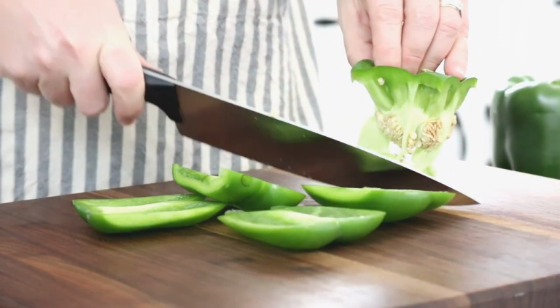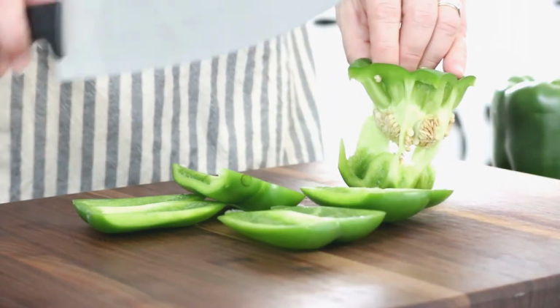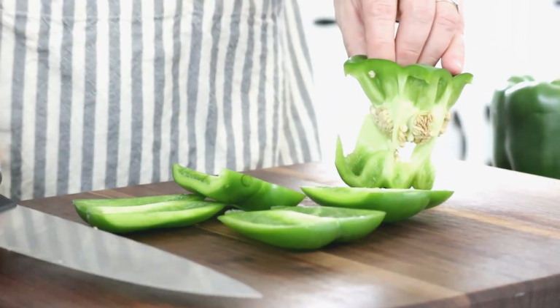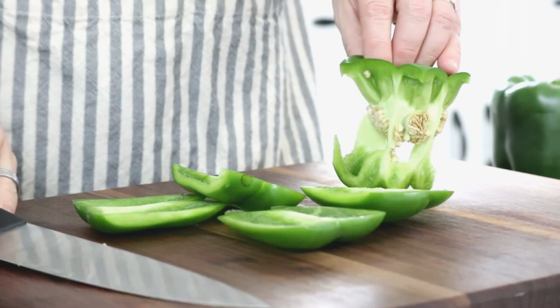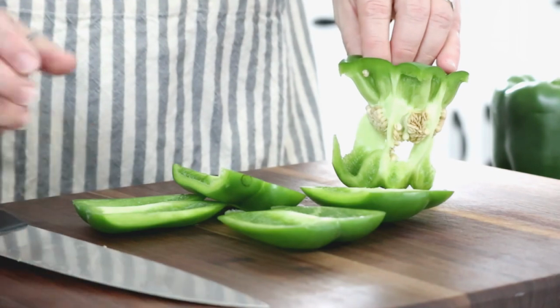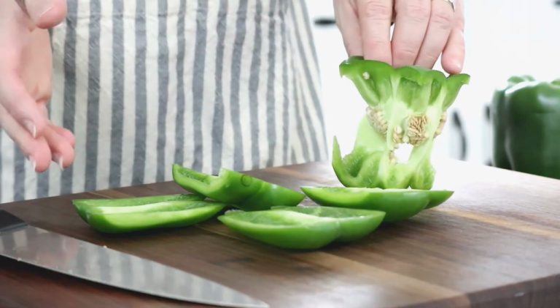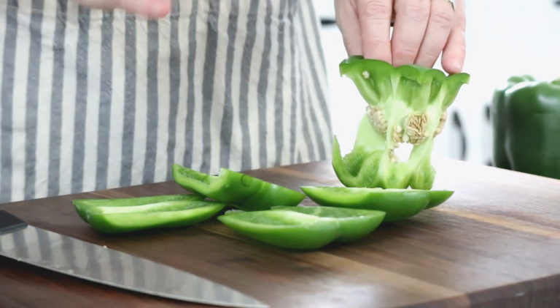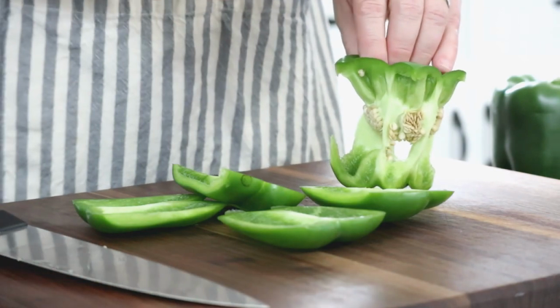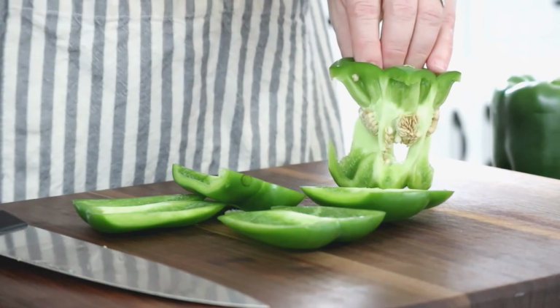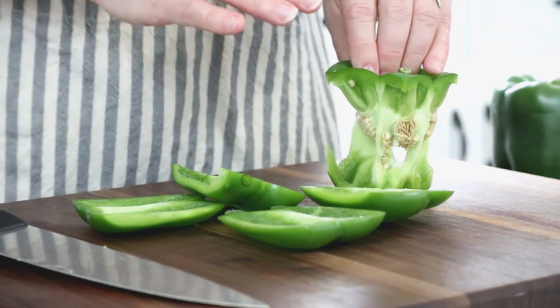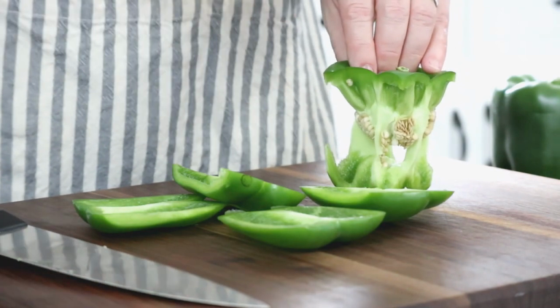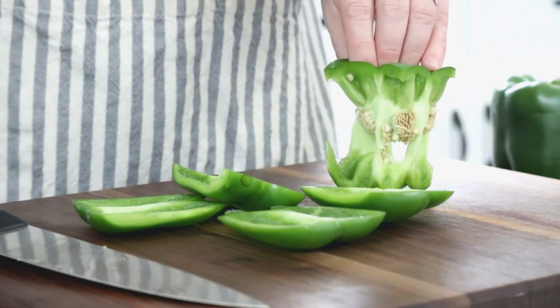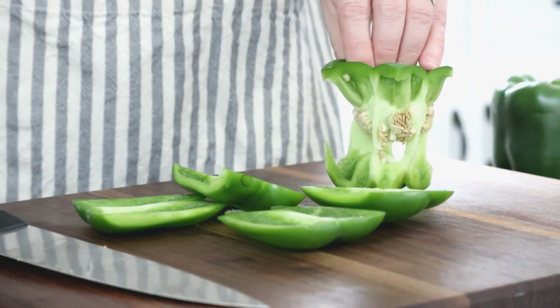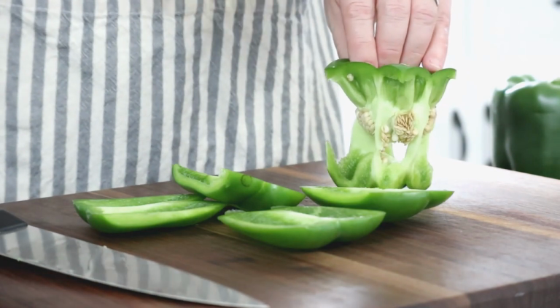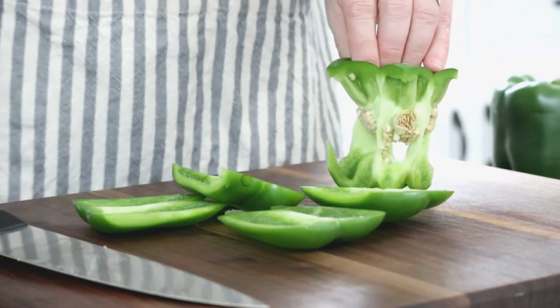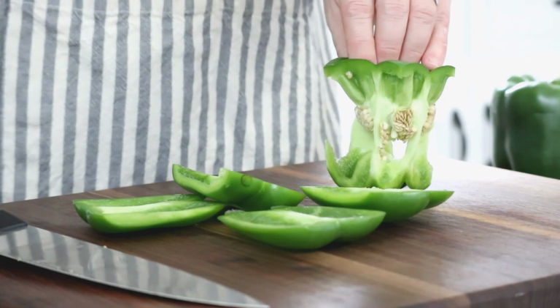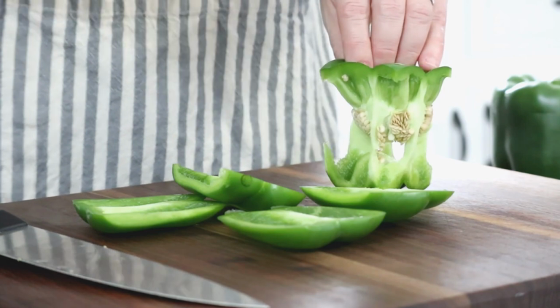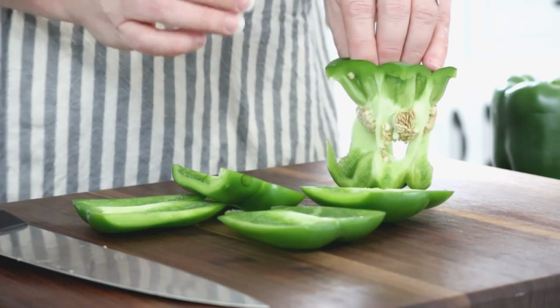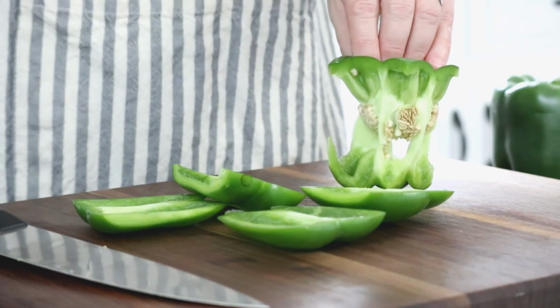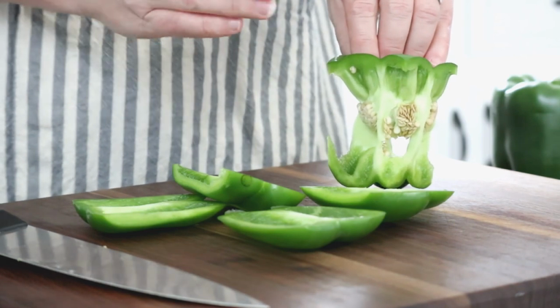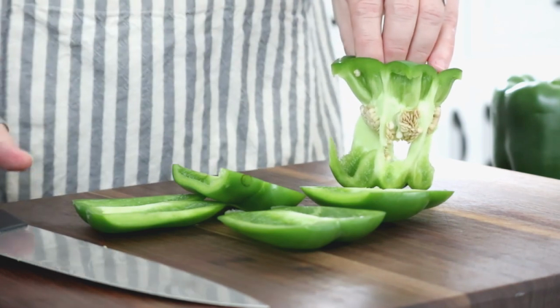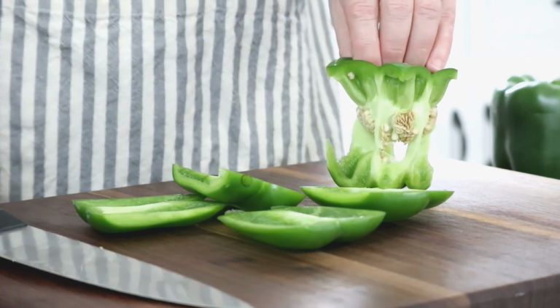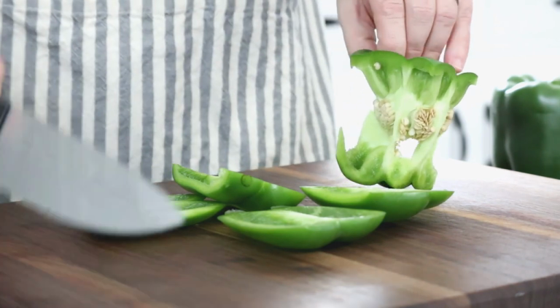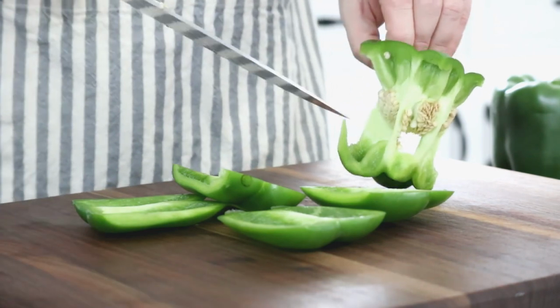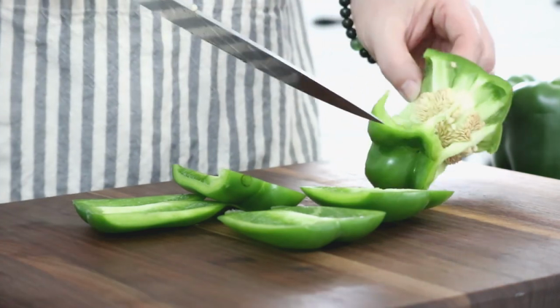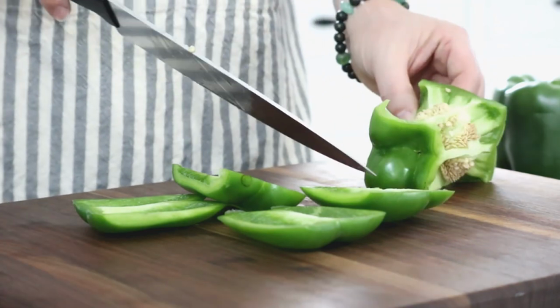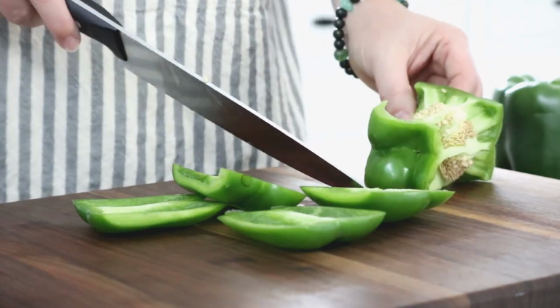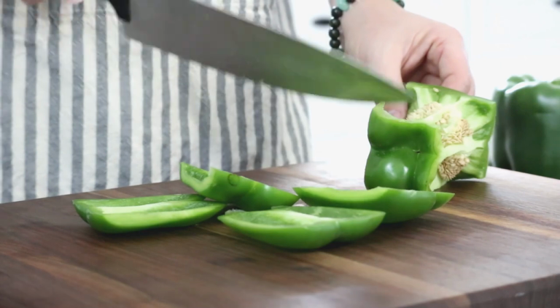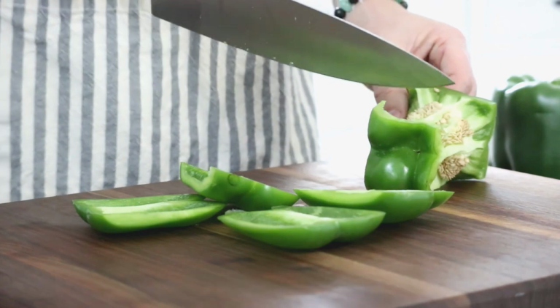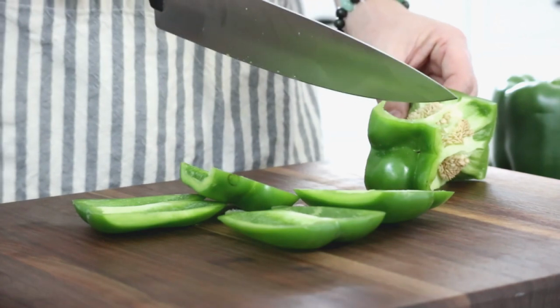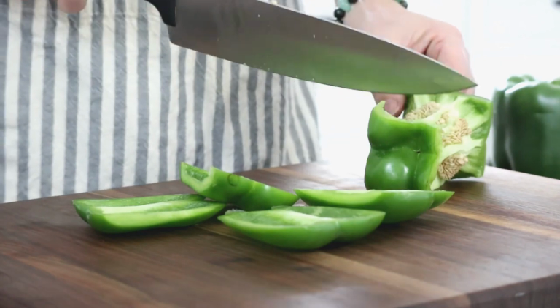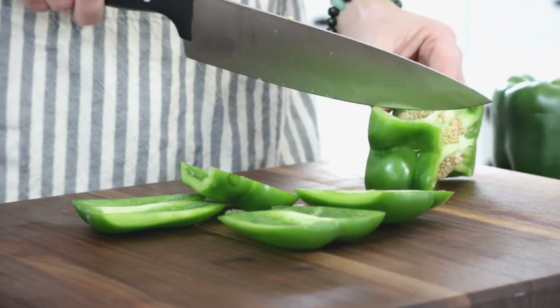Whether you have a pepper that's kind of square or one that's sort of triangular — and sometimes you'll even see five-sided ones — whichever you have, you just want to look at where those flat sides are and take those off. Next I'm going to lay it on the side and take off the bottom.